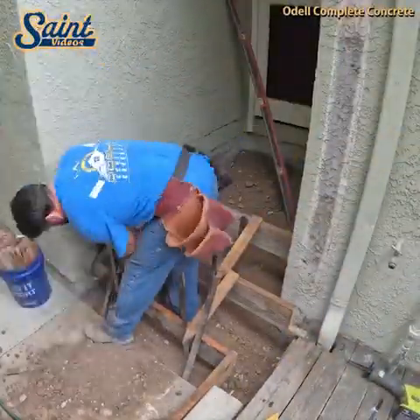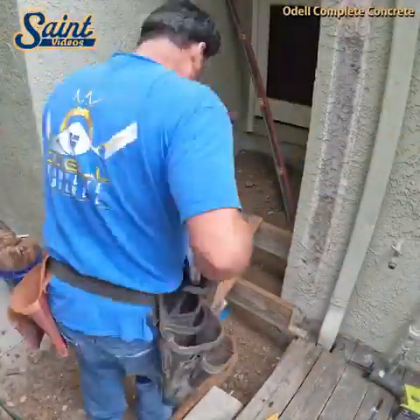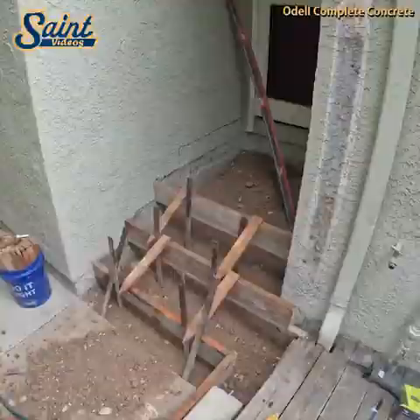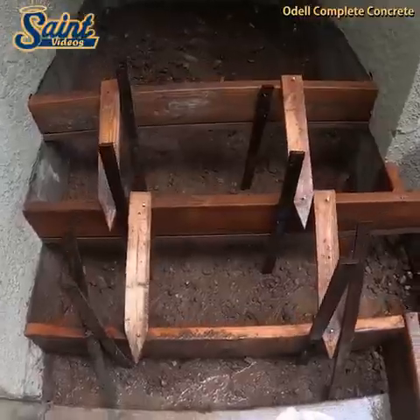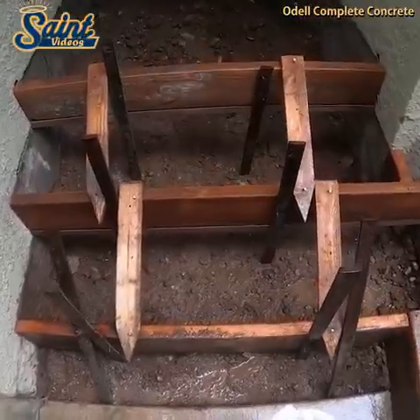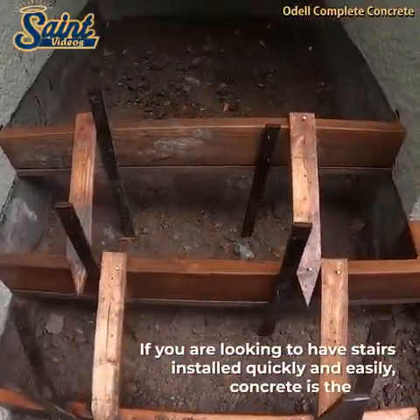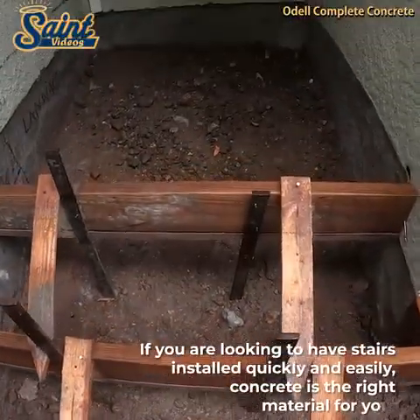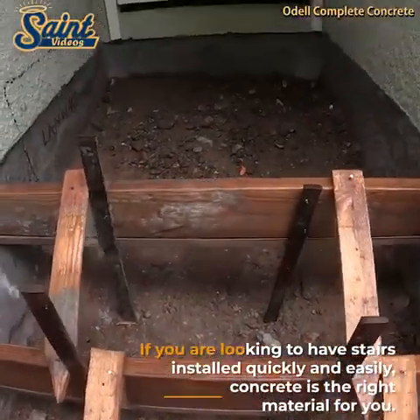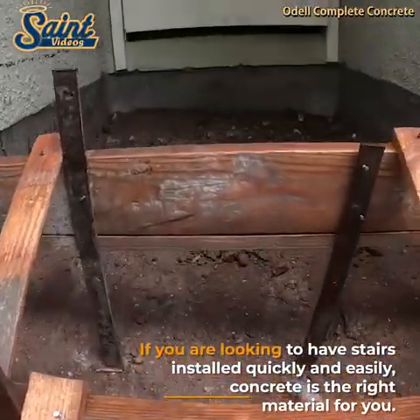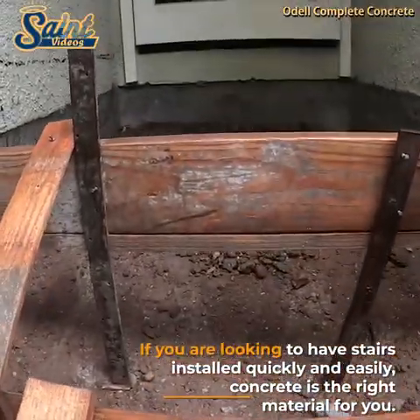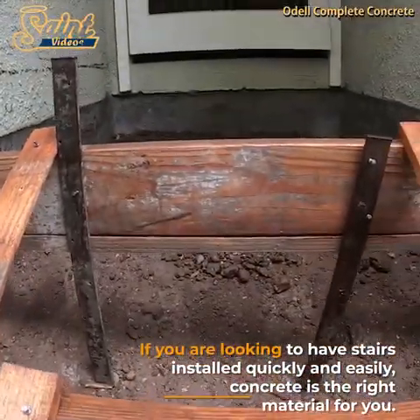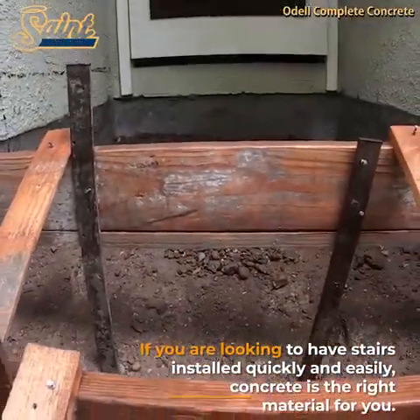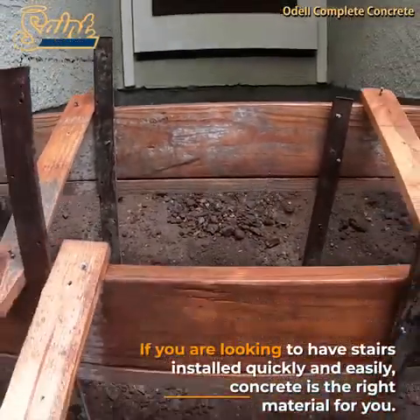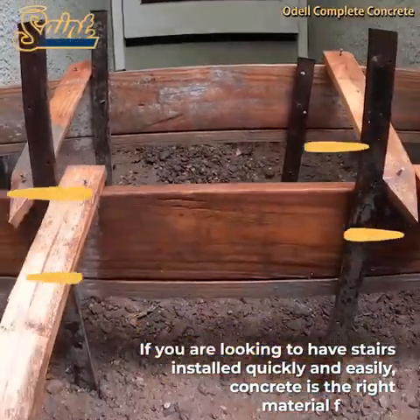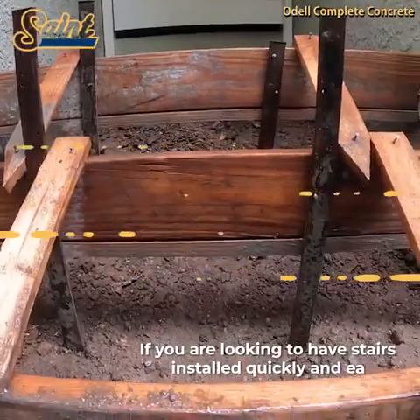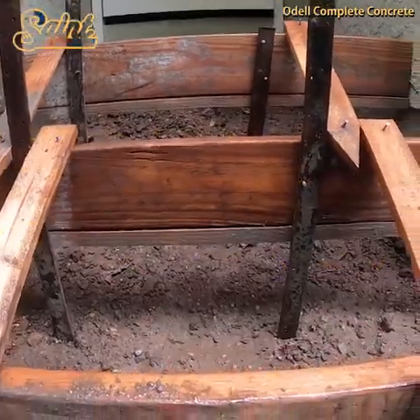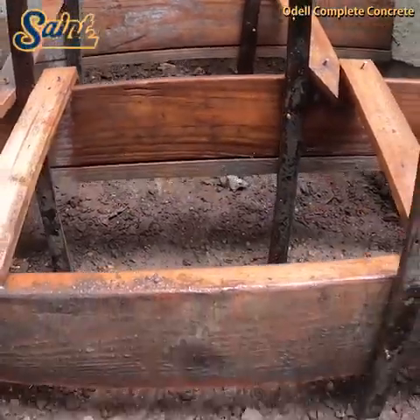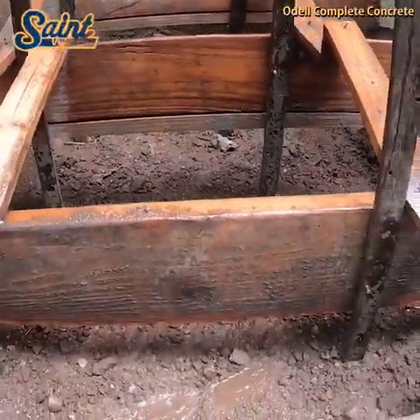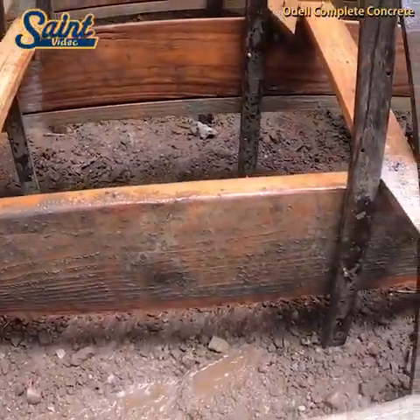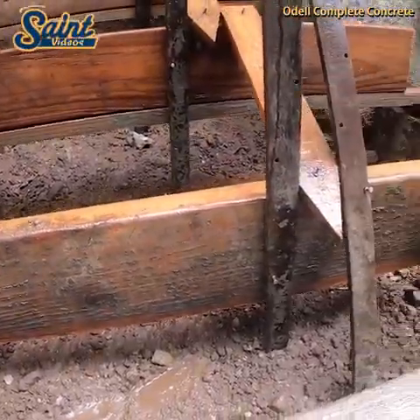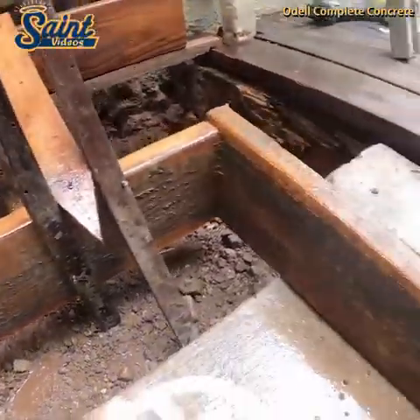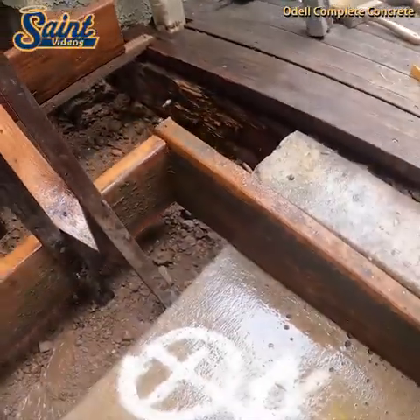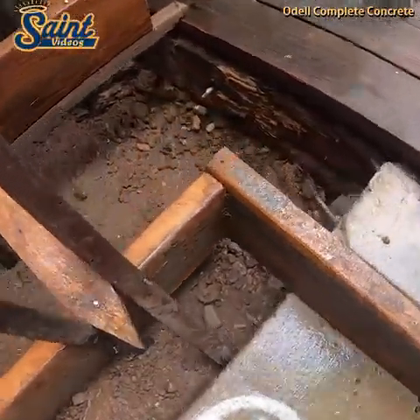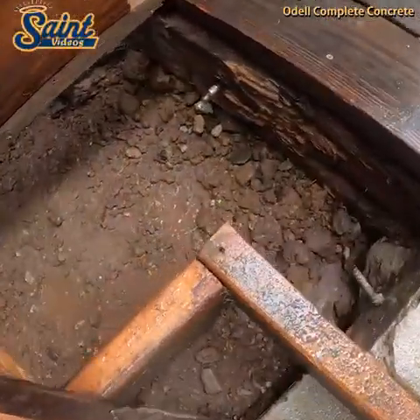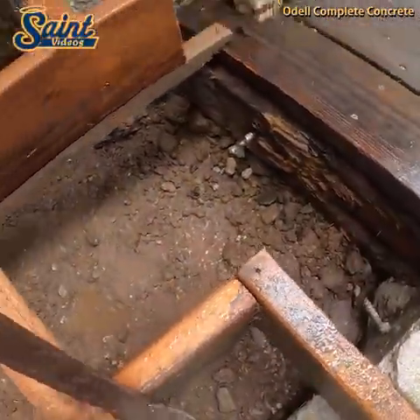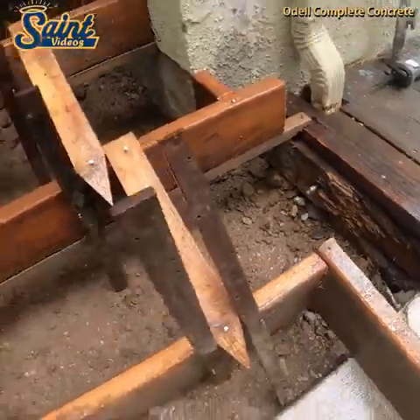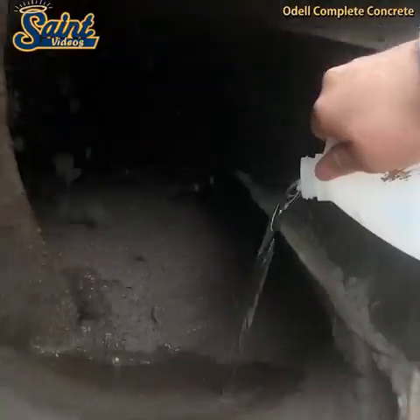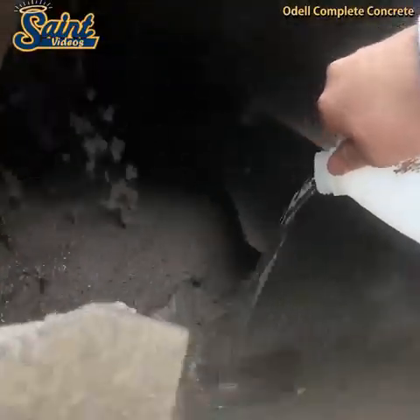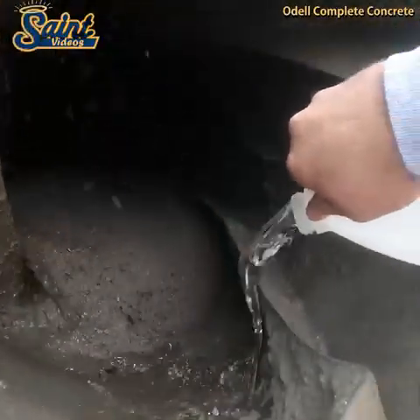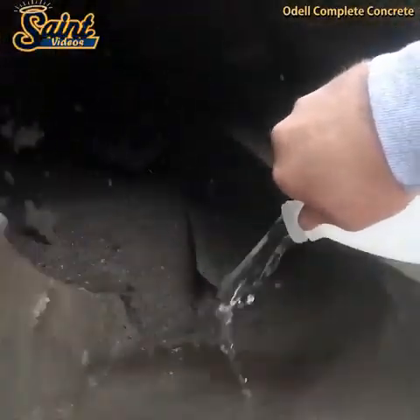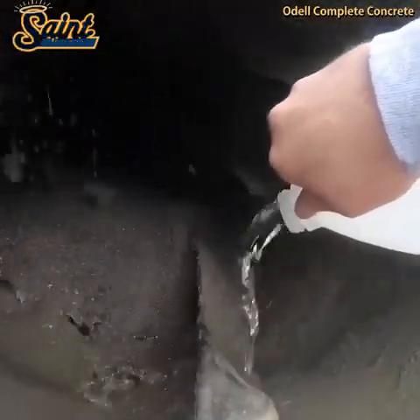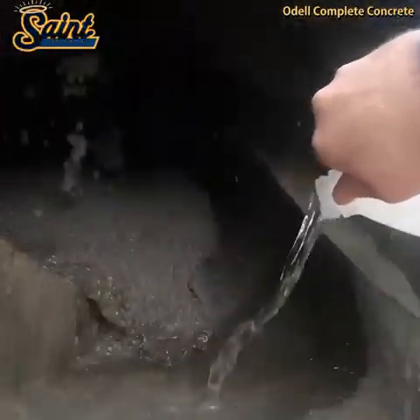One significant advantage of precast concrete stairs is that they only cost a third of what cast-in-place stairs cost. Since precast stairs are molded in factories, they allow for a faster installation process, which saves you time and money.